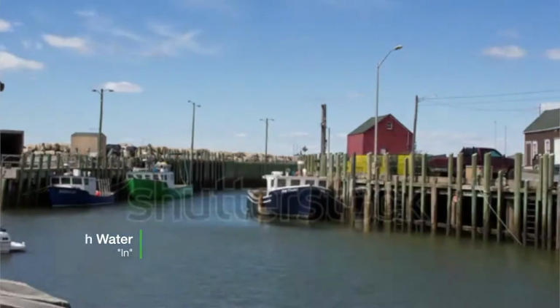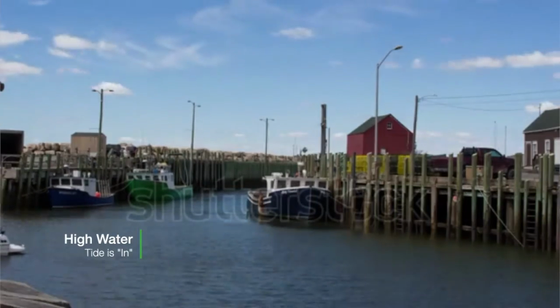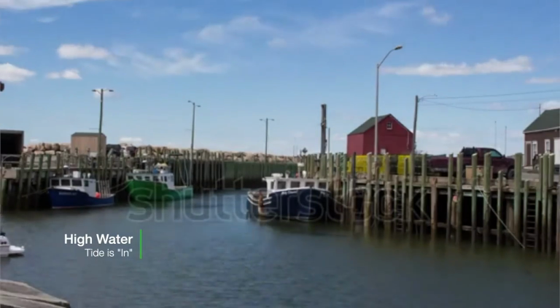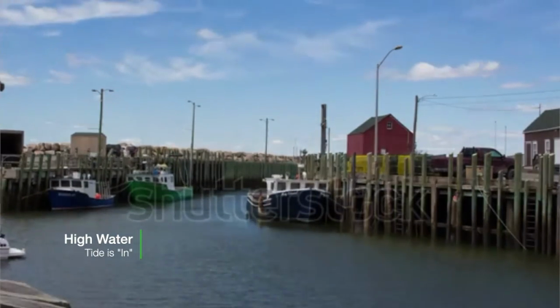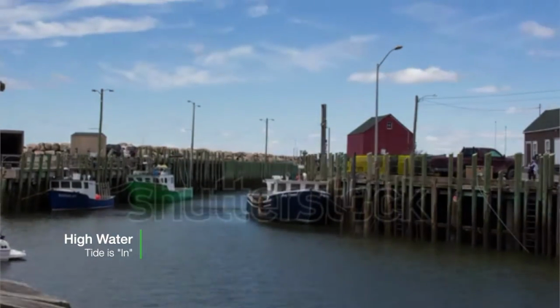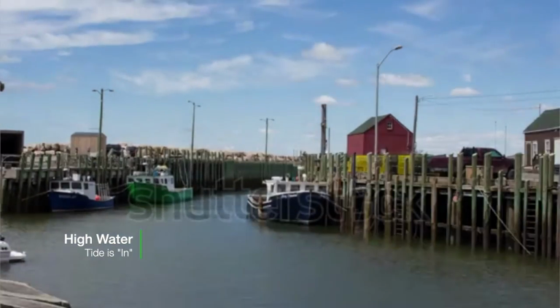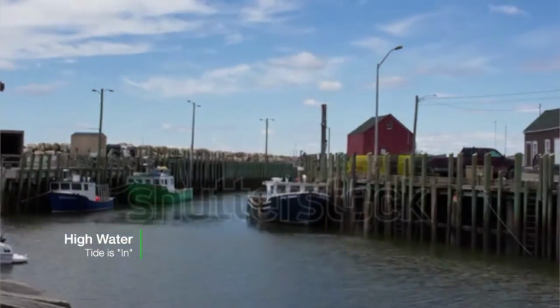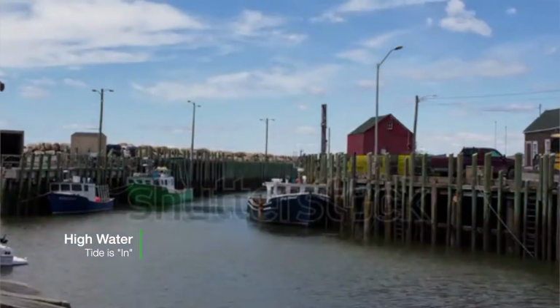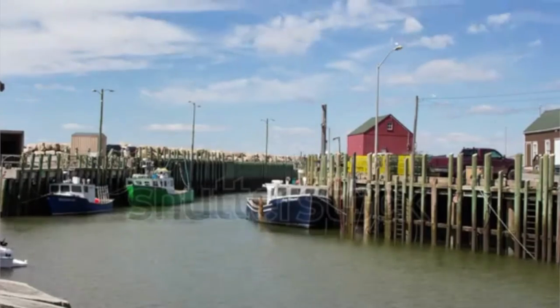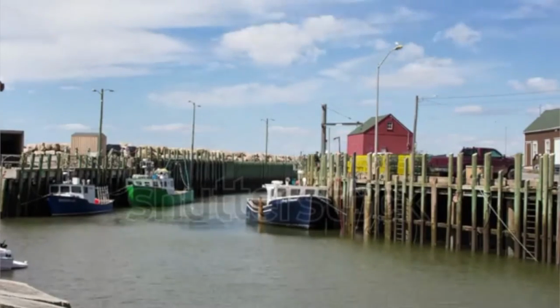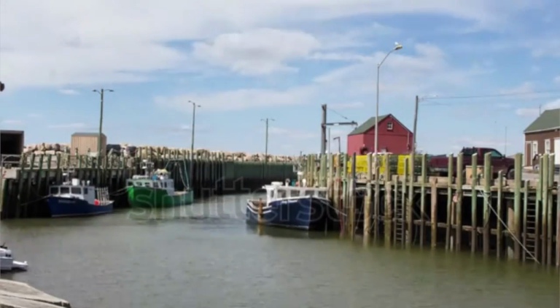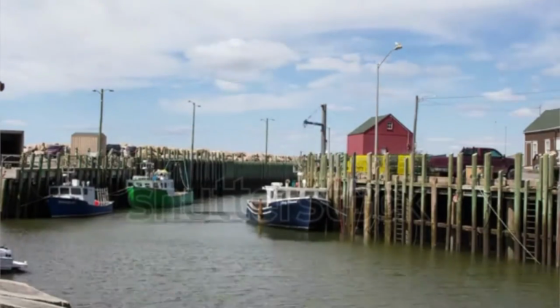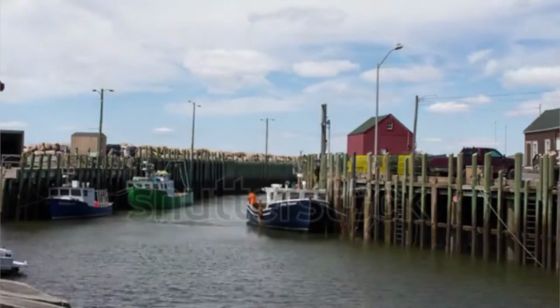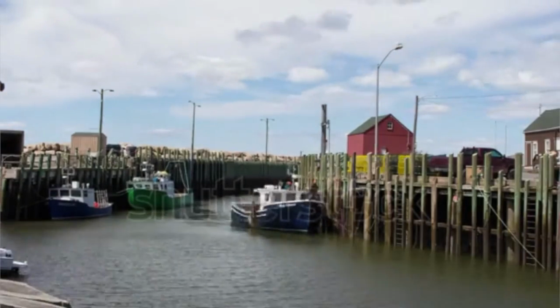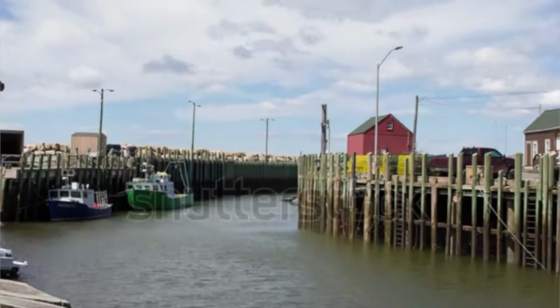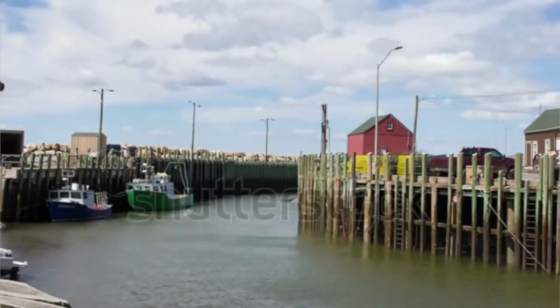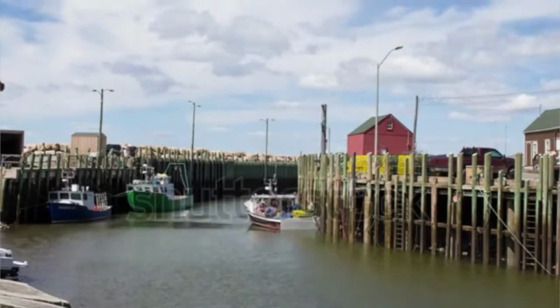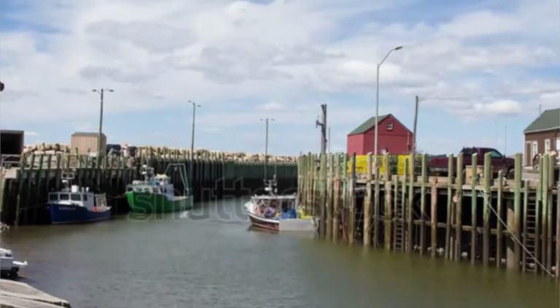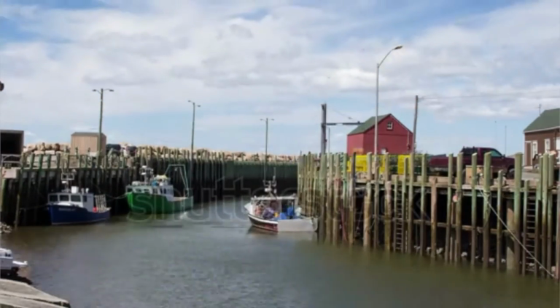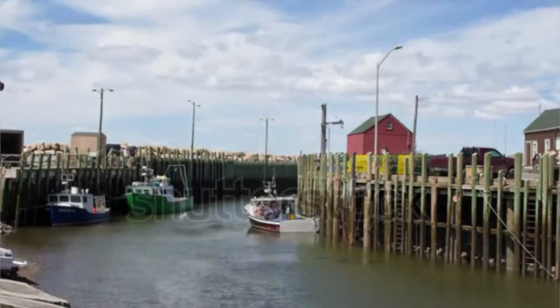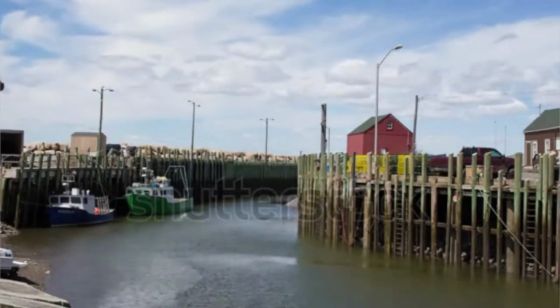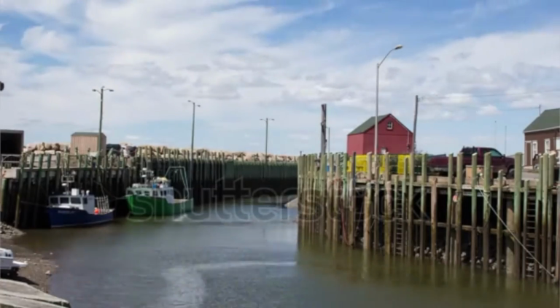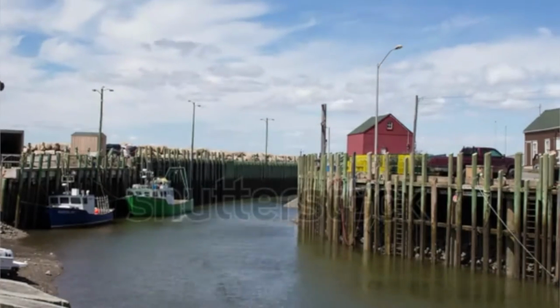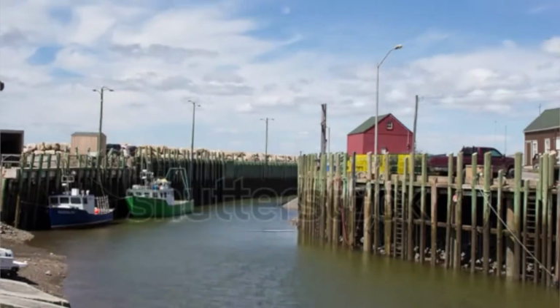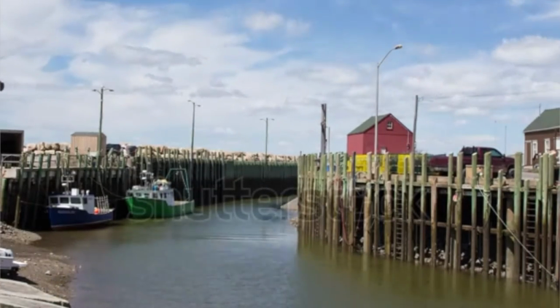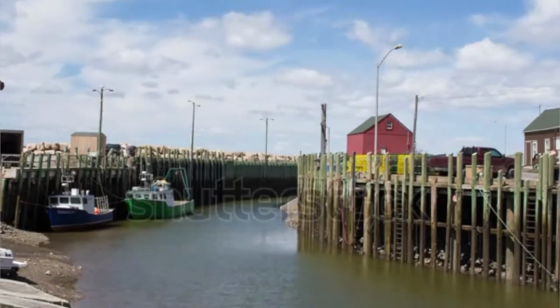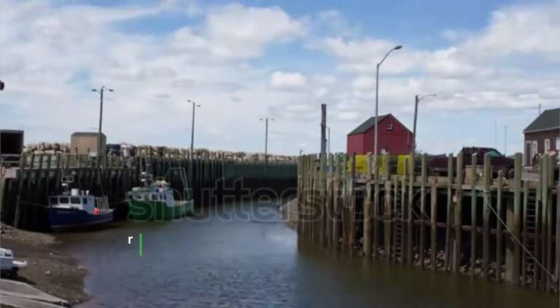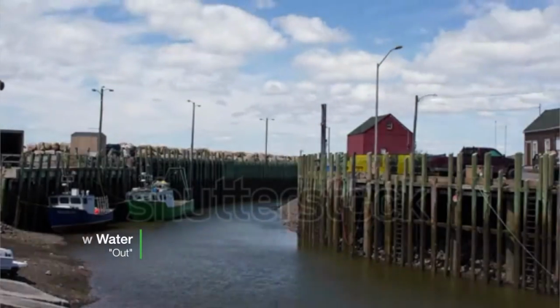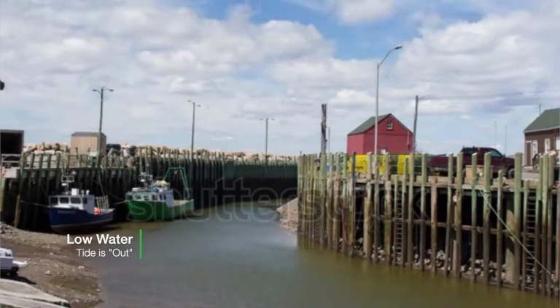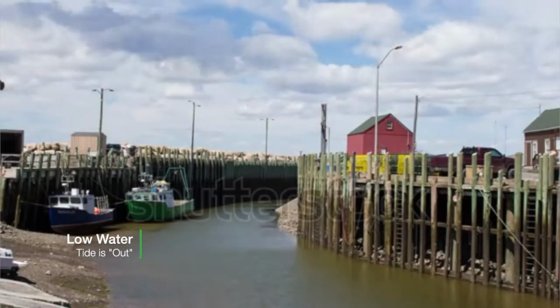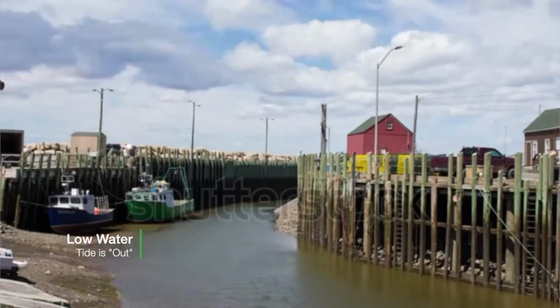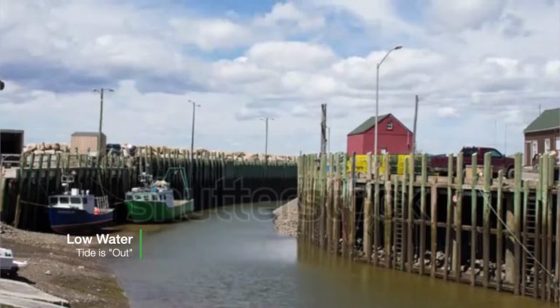If we were standing on a pier, we would notice that at one stage of the day the water will be really, really high, and six hours later it will be extremely low. This is high water and low water, and it occurs along our coastlines.